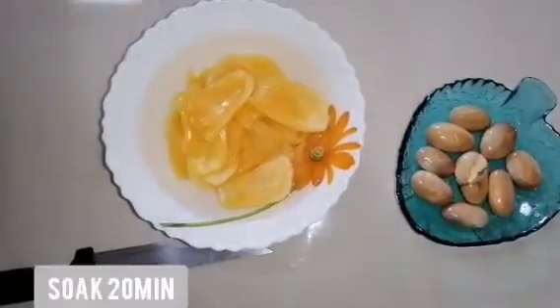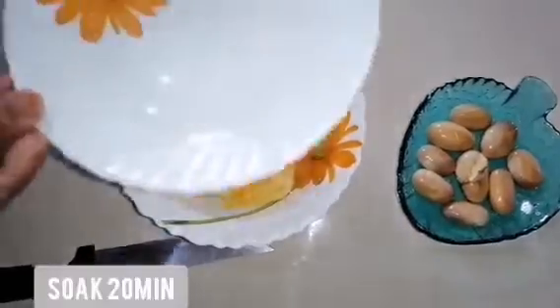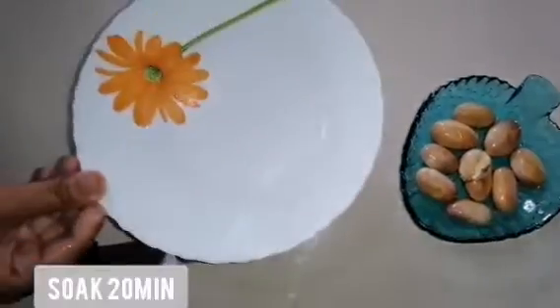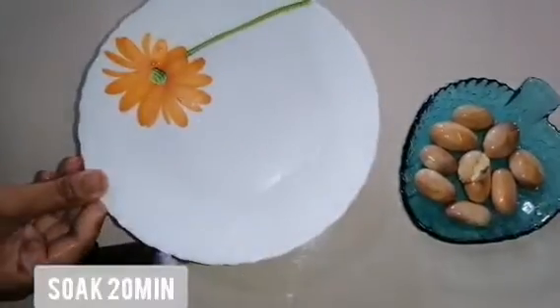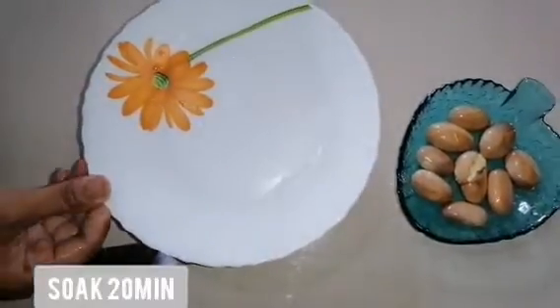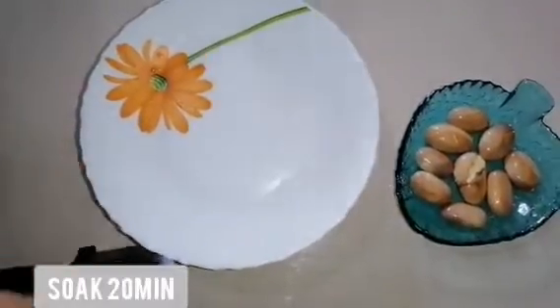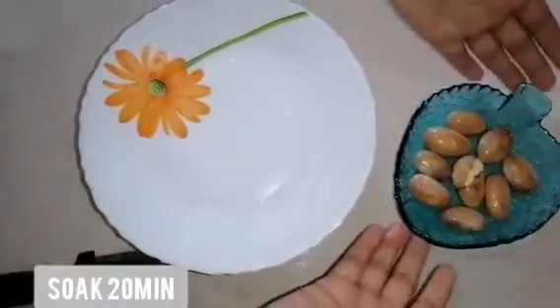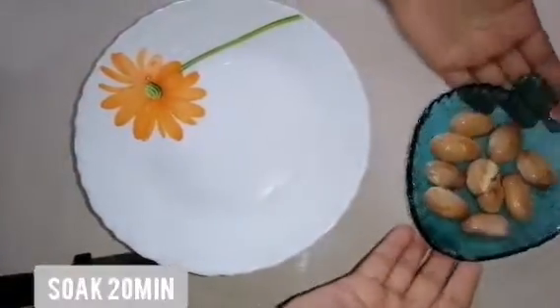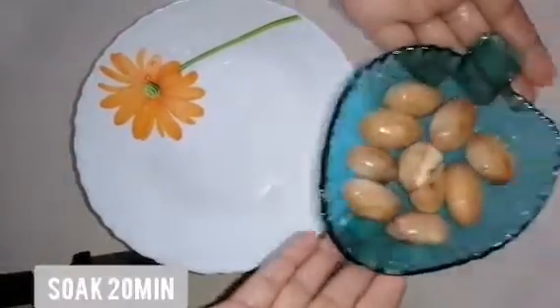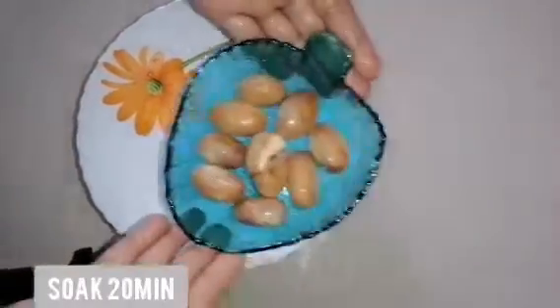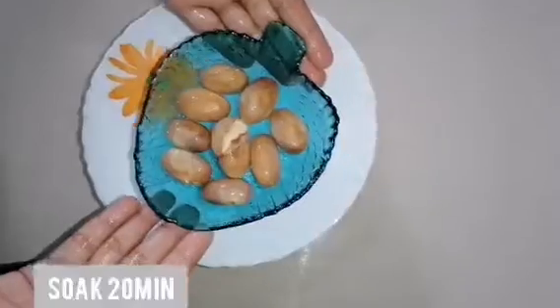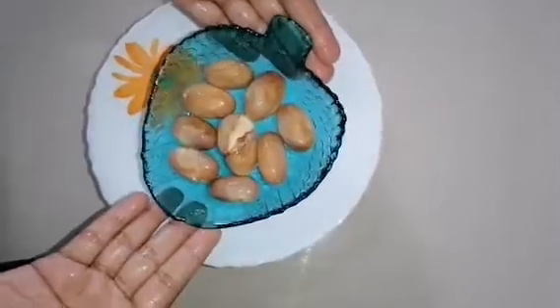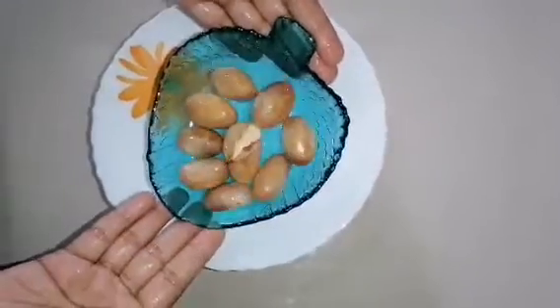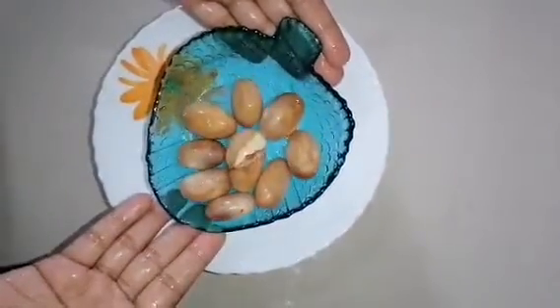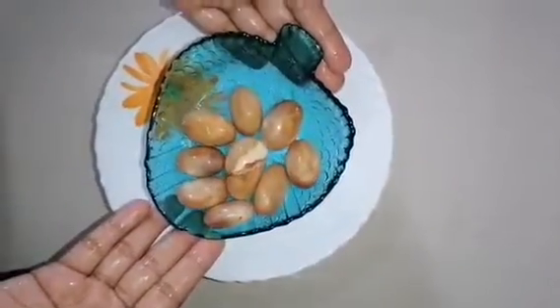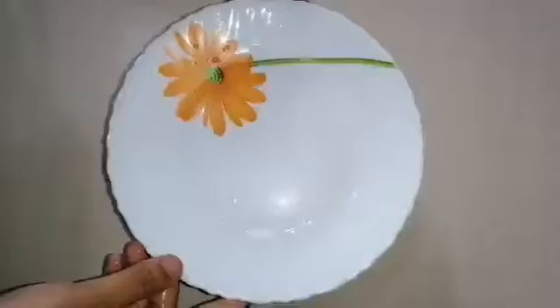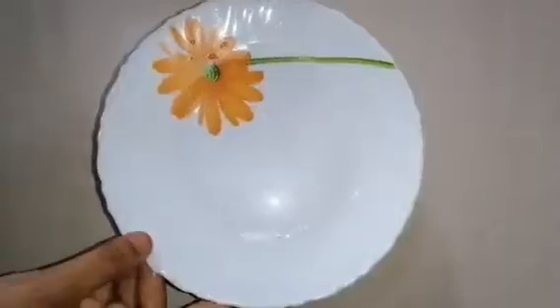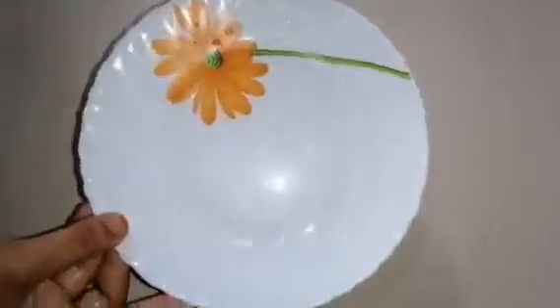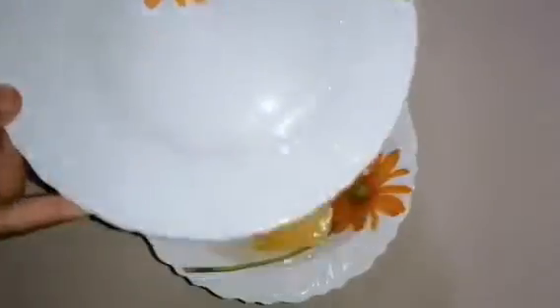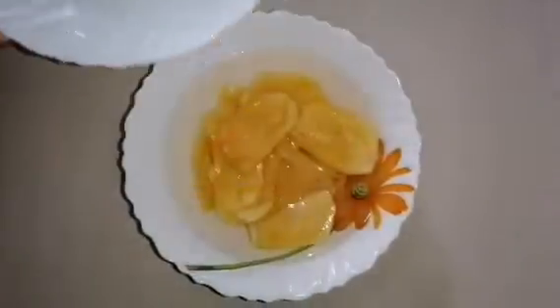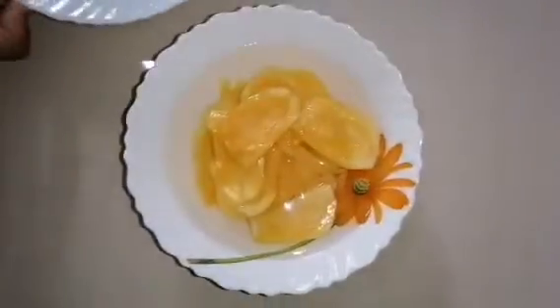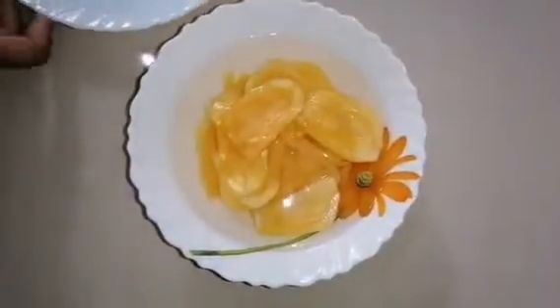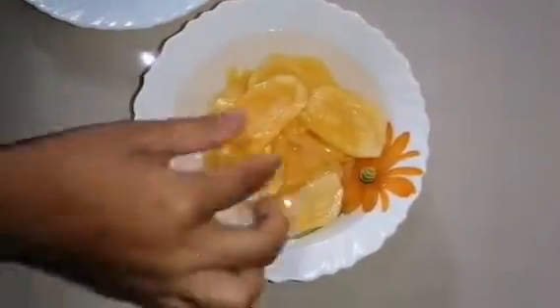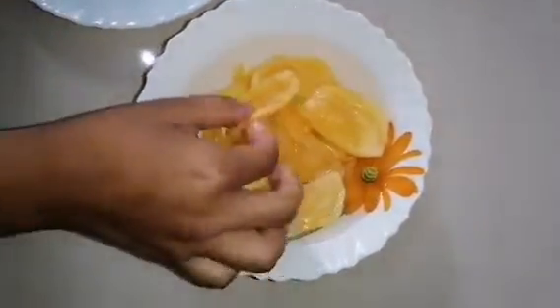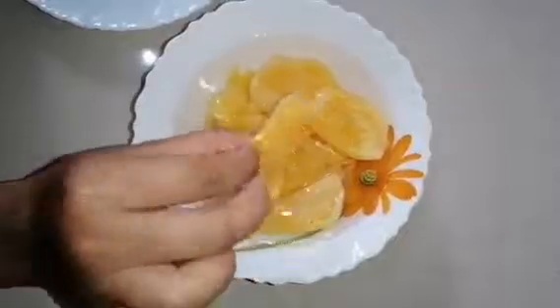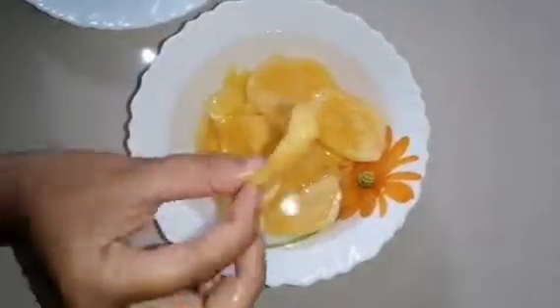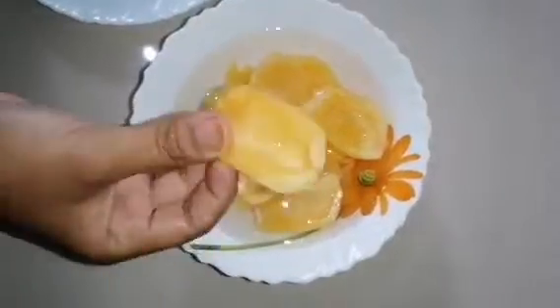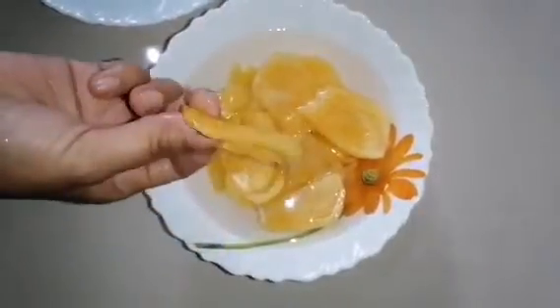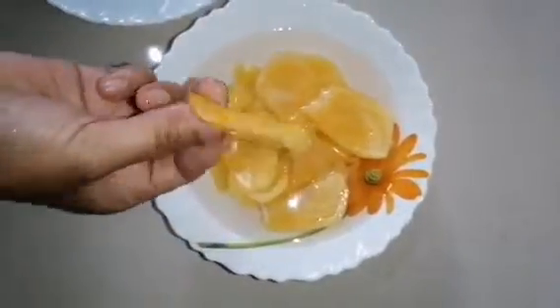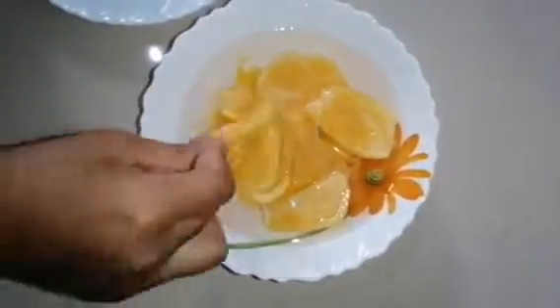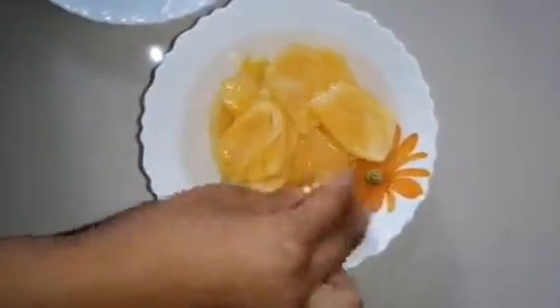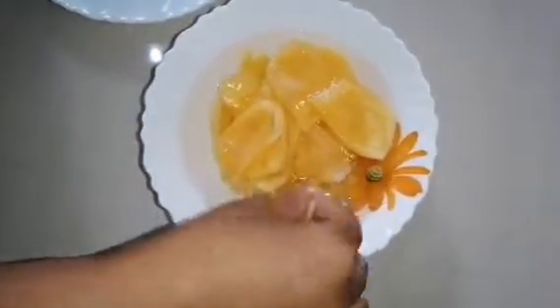As I saved the jackfruit seeds, you can also make a snack with them — check my previous video in the suggestion box. After 20 minutes, we are going to make the juice.